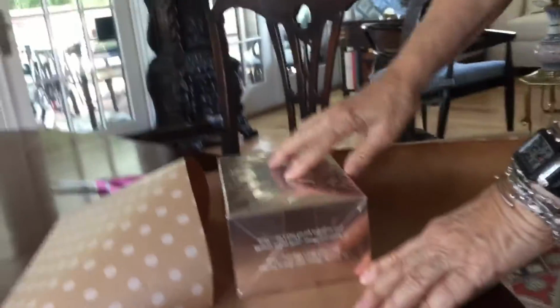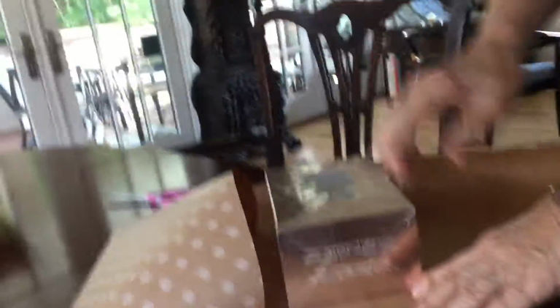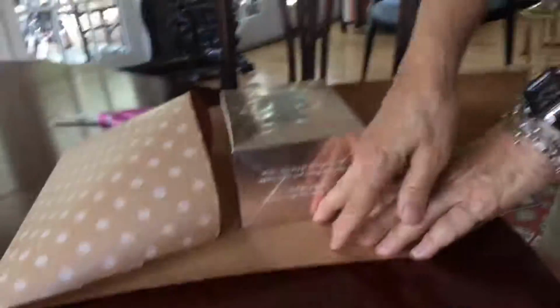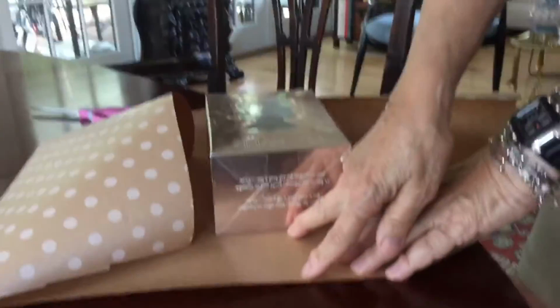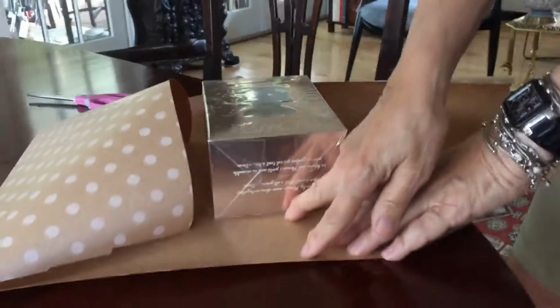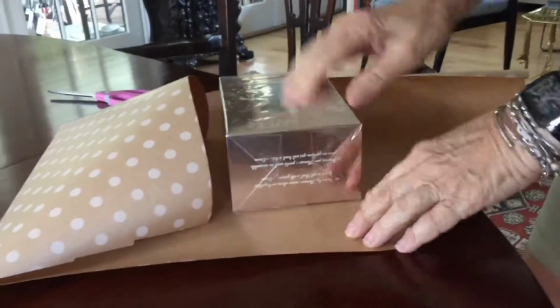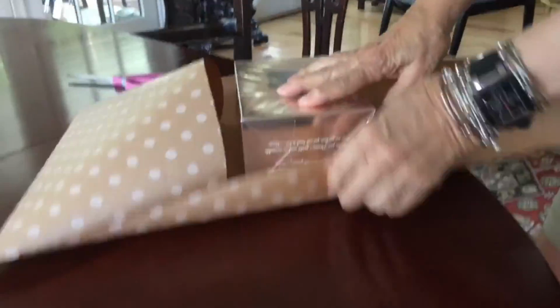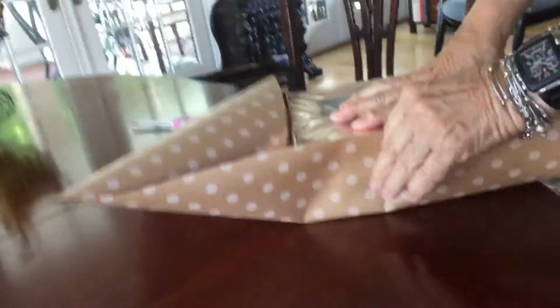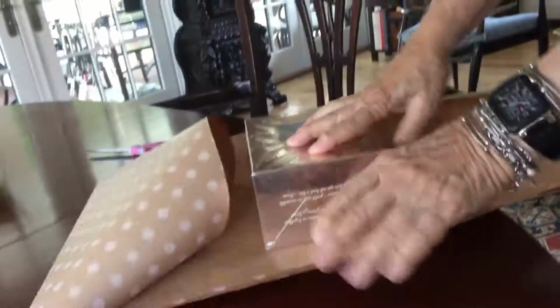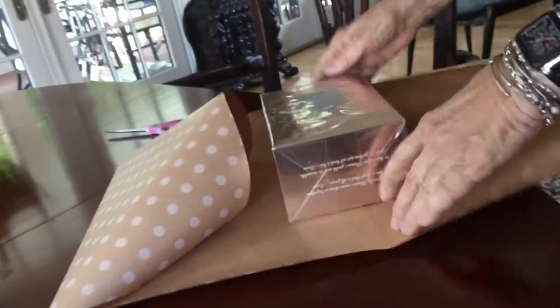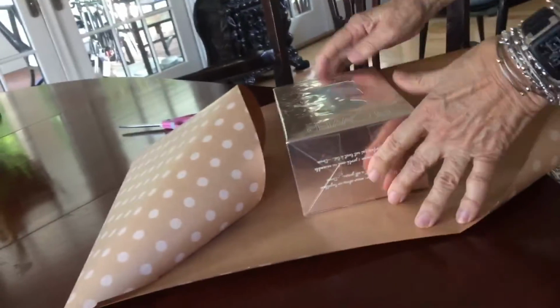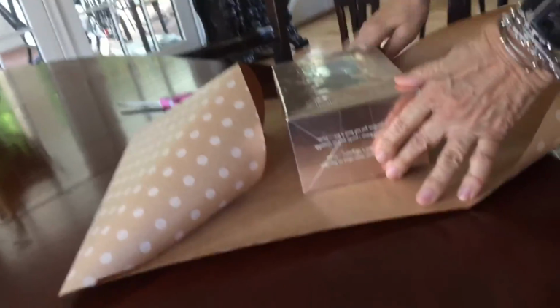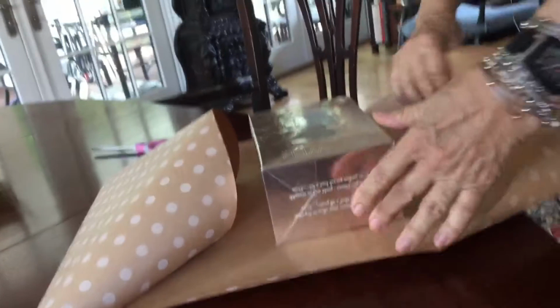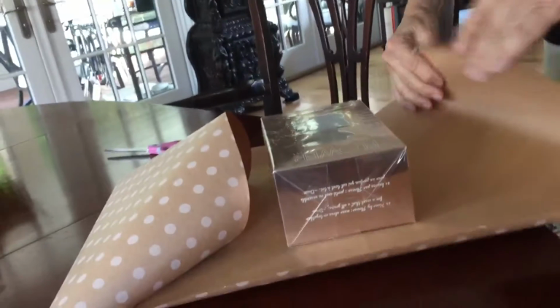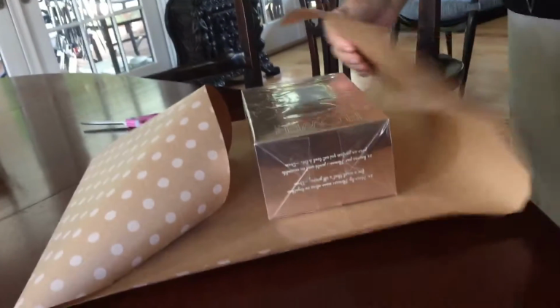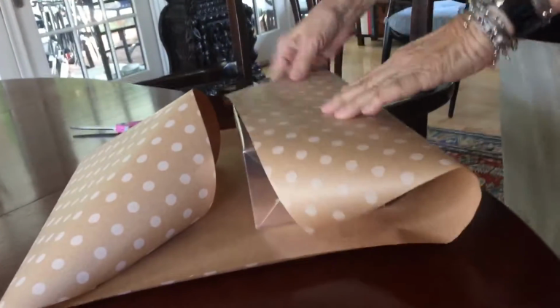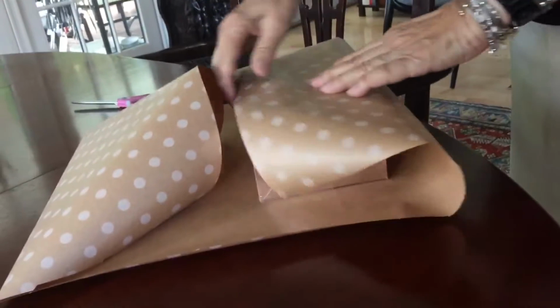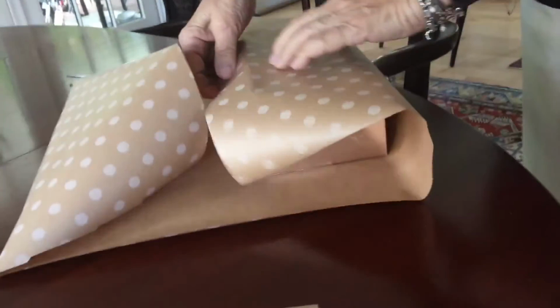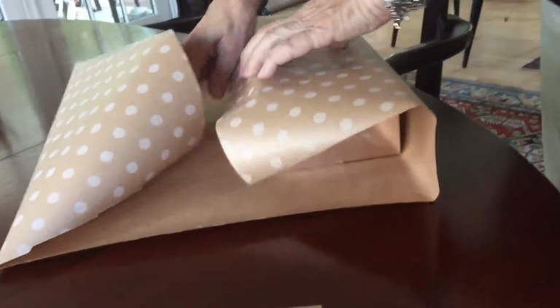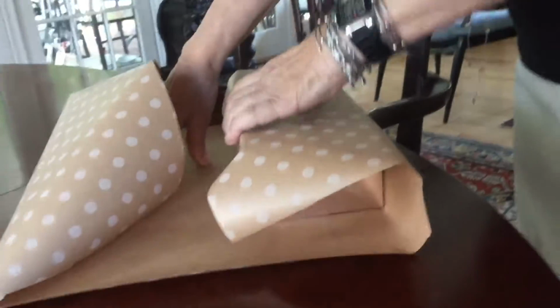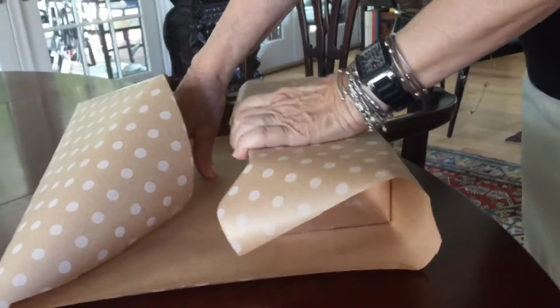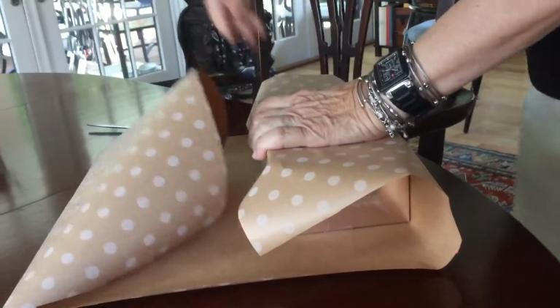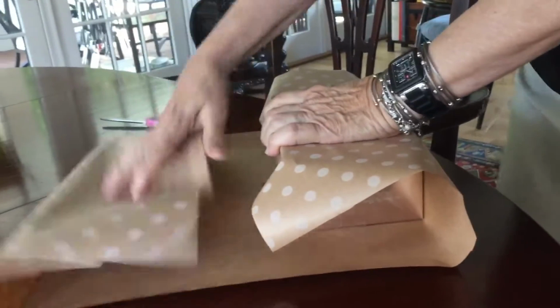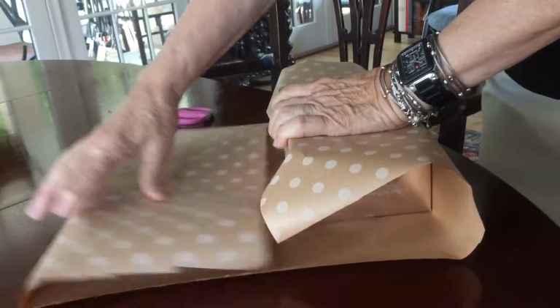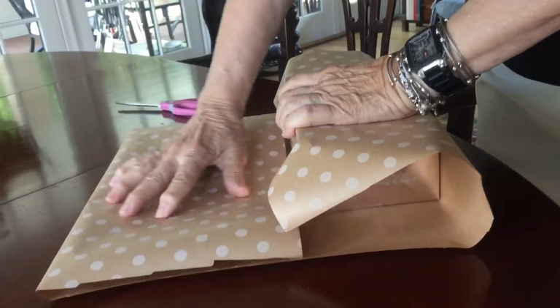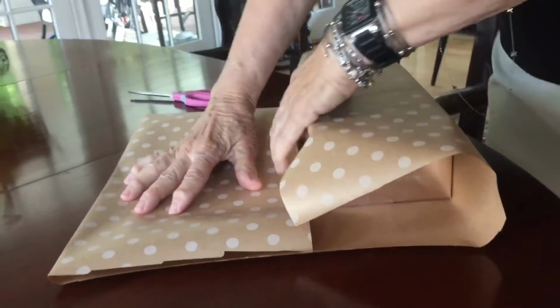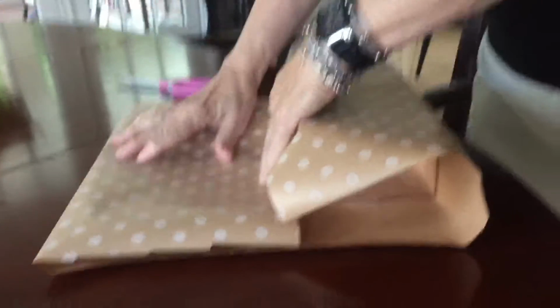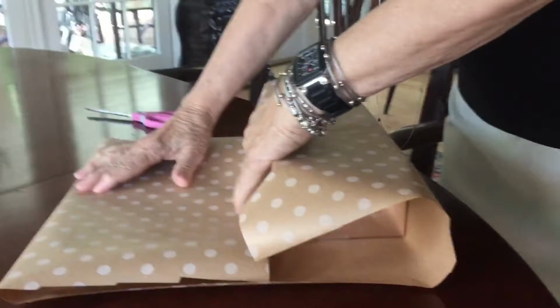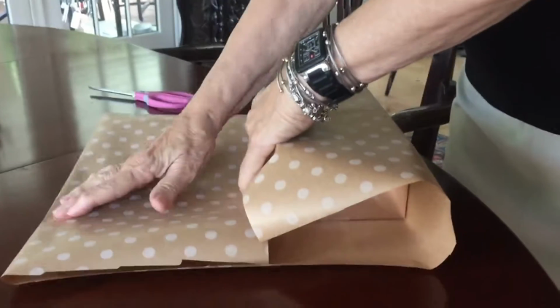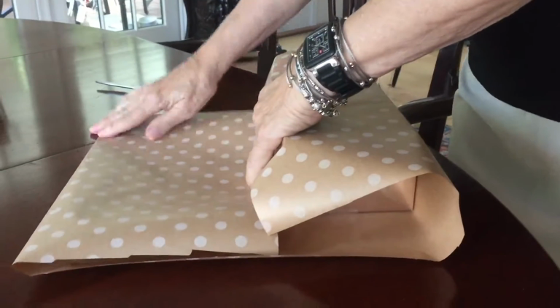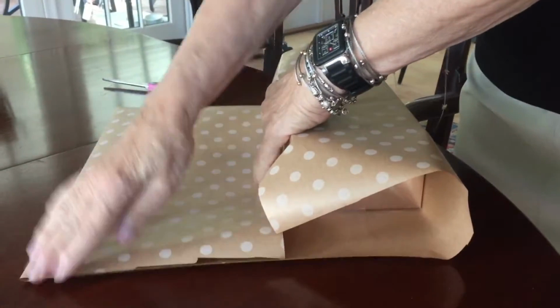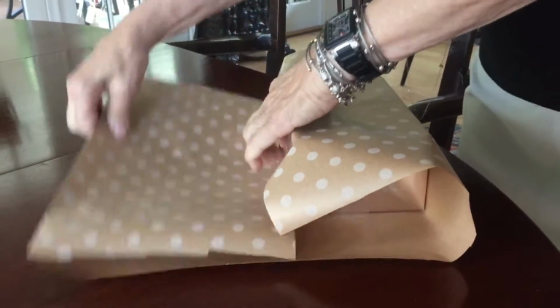You cut the width of paper, you make sure that it's going to go up the side. And you cut it so that this flap goes over here and you can fold this one back like that.